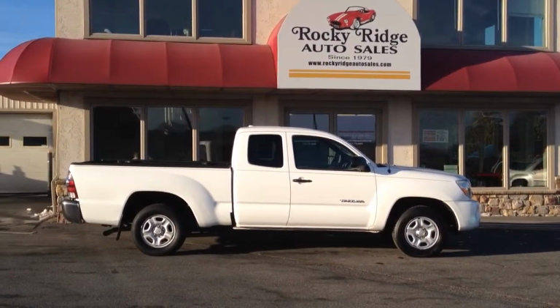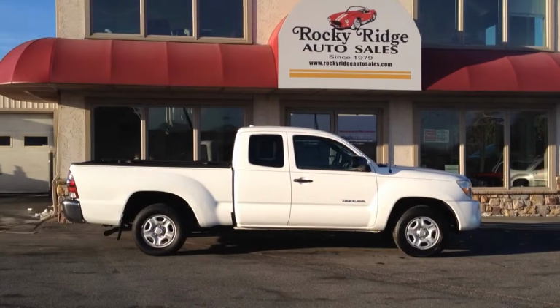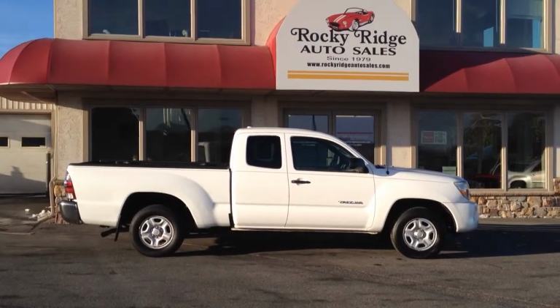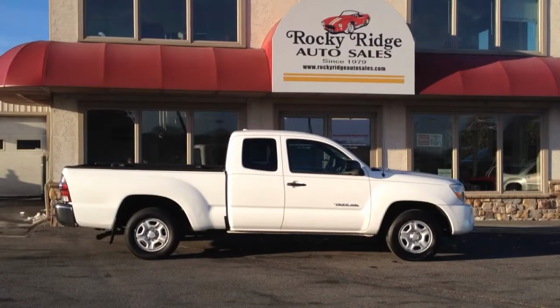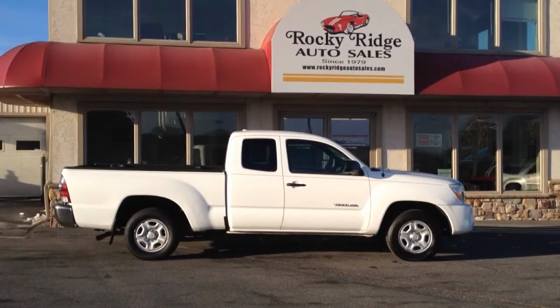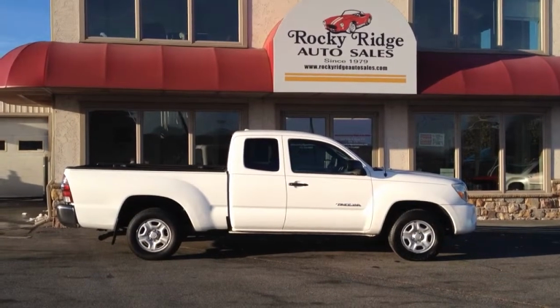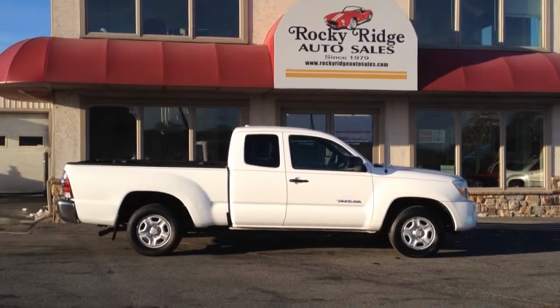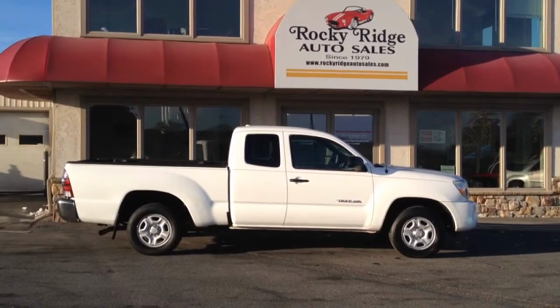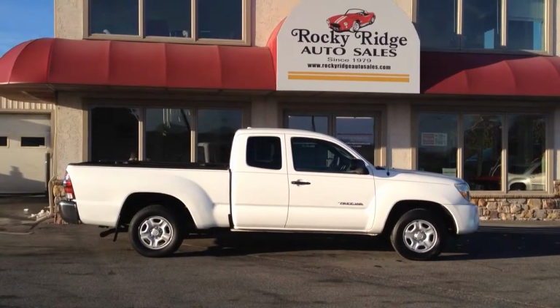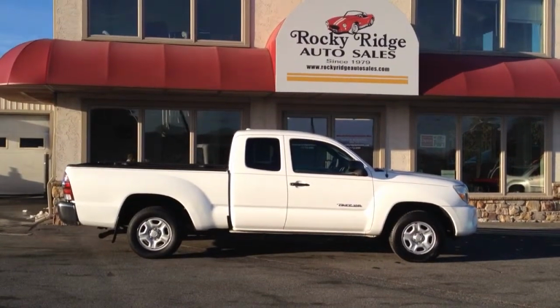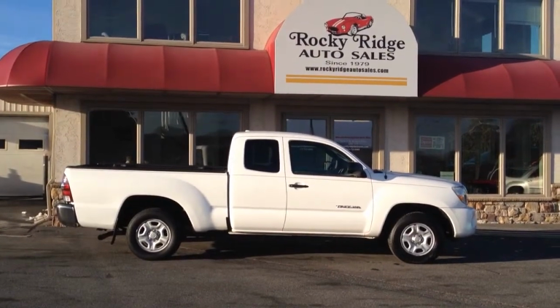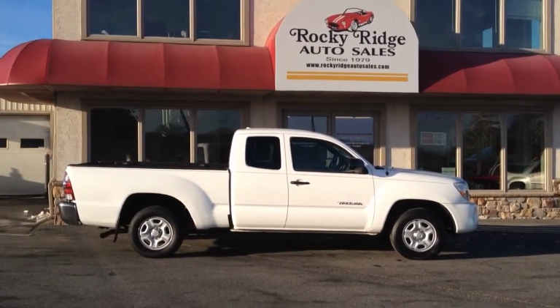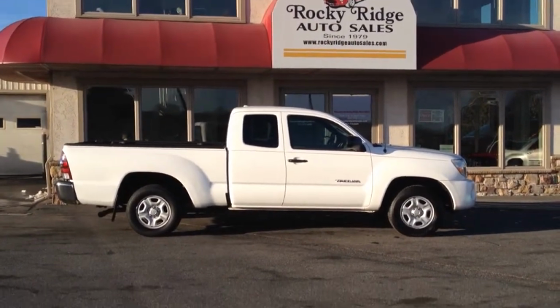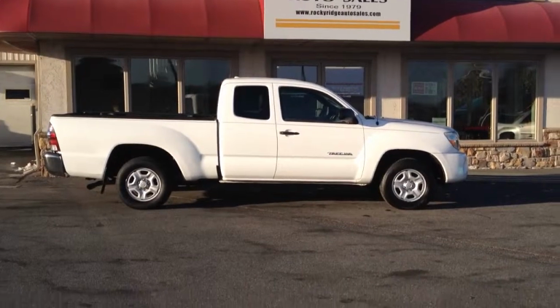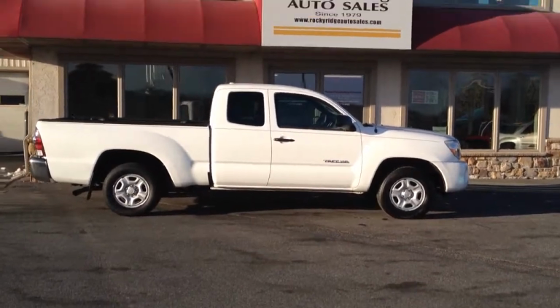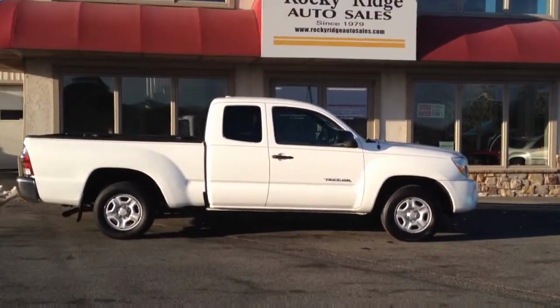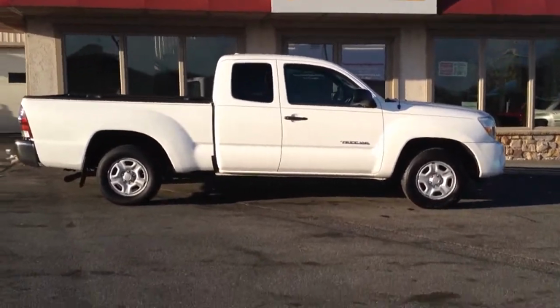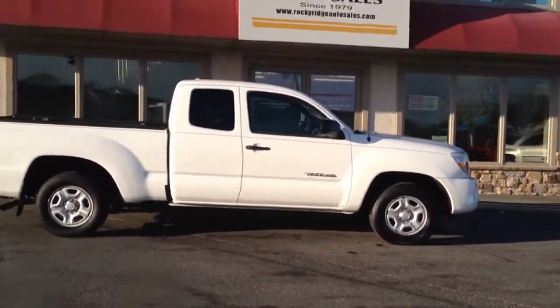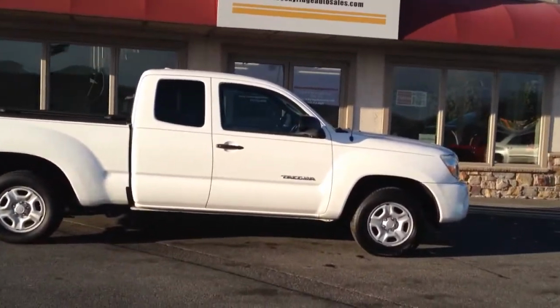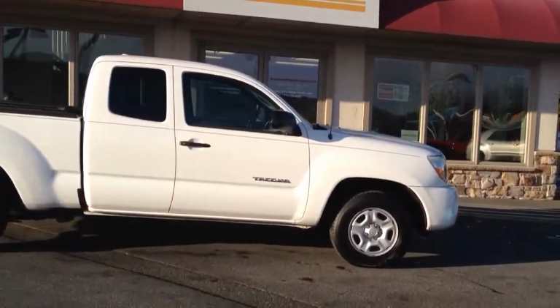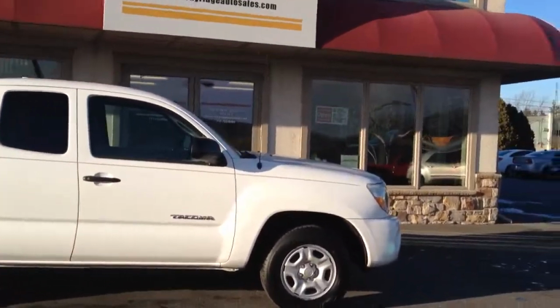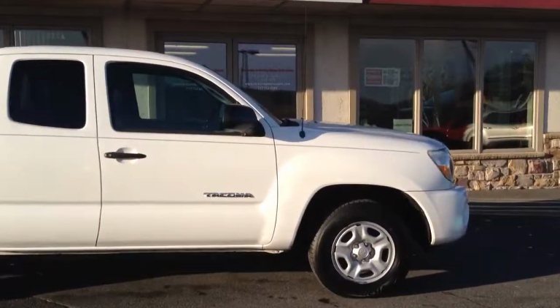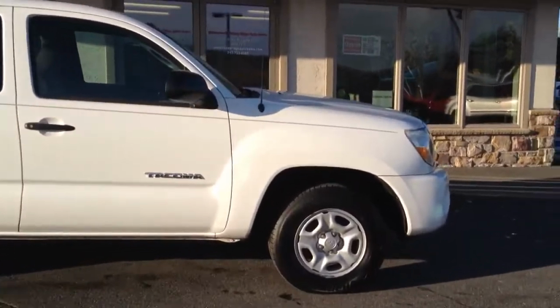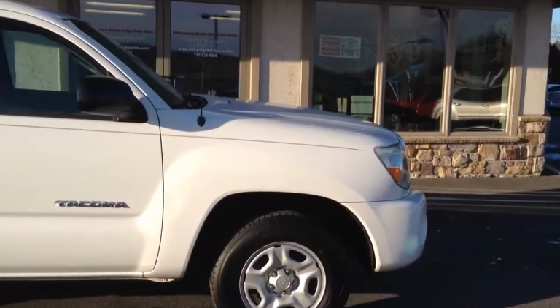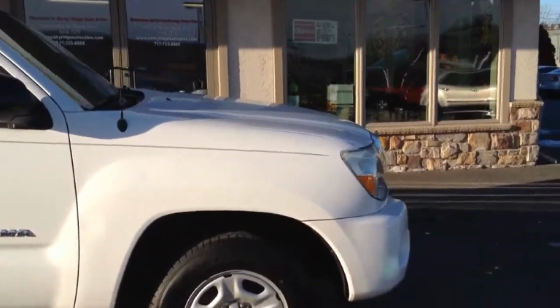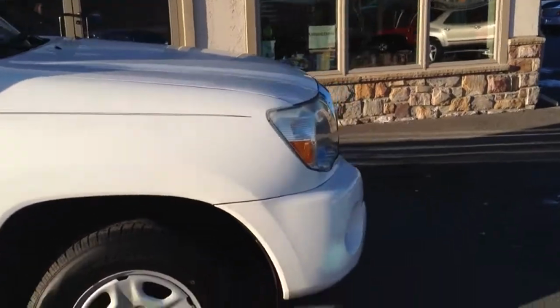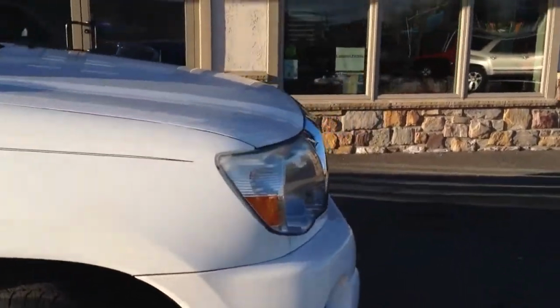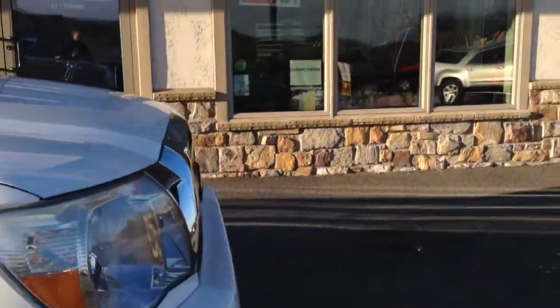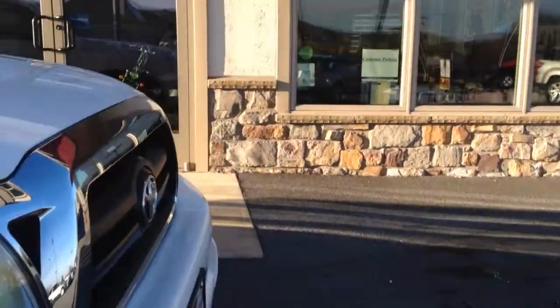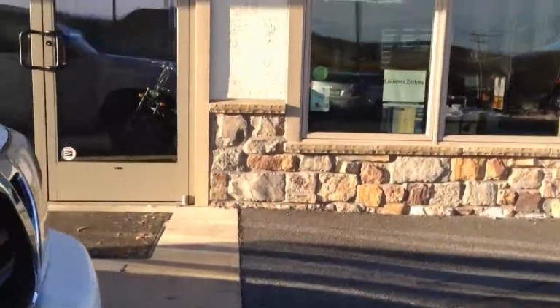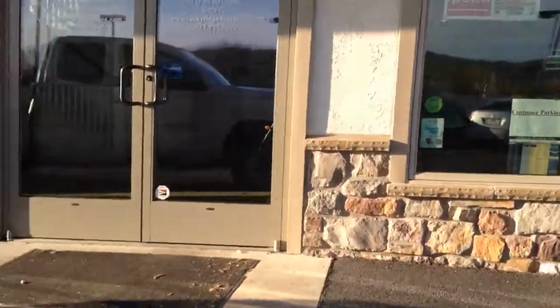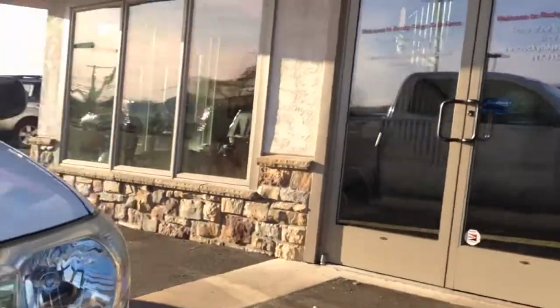Today I'm going to be showing you this 2009 Toyota Tacoma Extended Cab with a long bed that we just got in stock. It's a very nice, very popular, in-demand vehicle. Looks good in white. Let me show you some of the features it has on it.